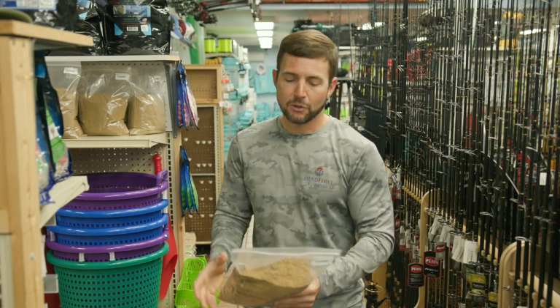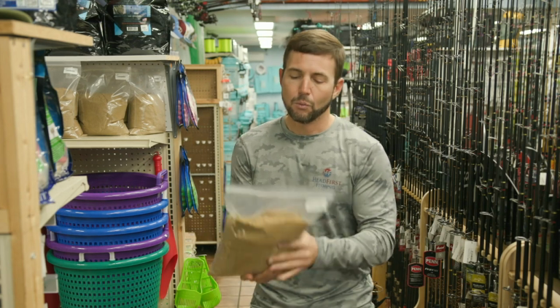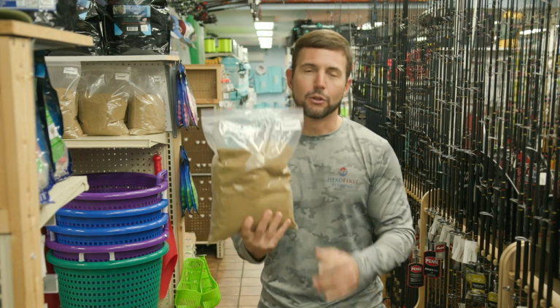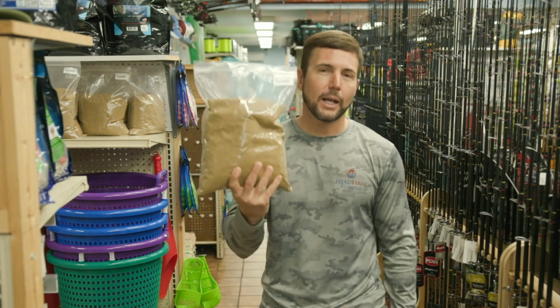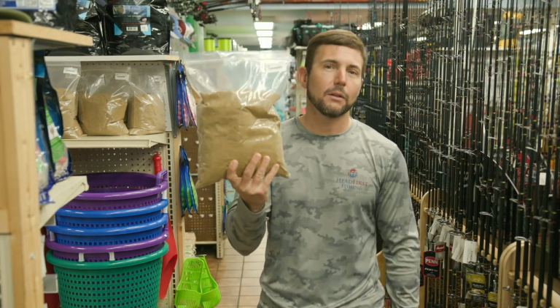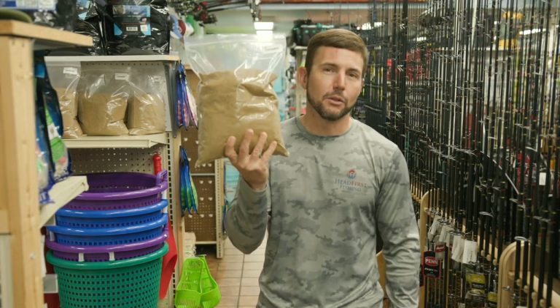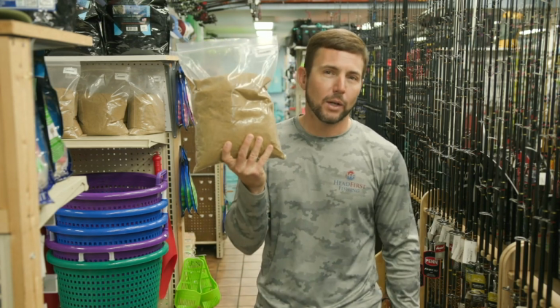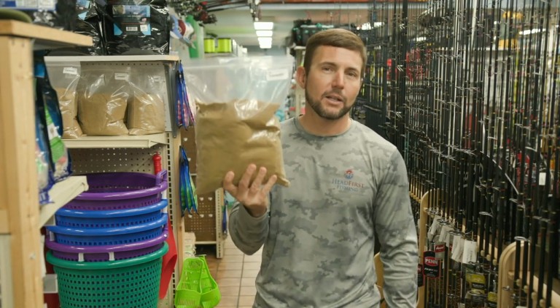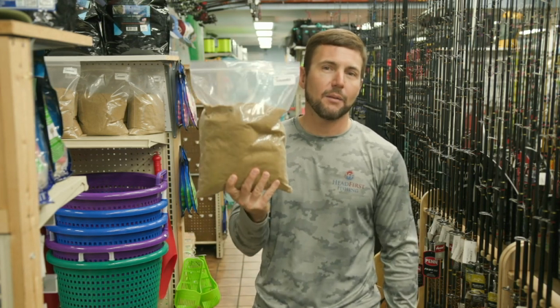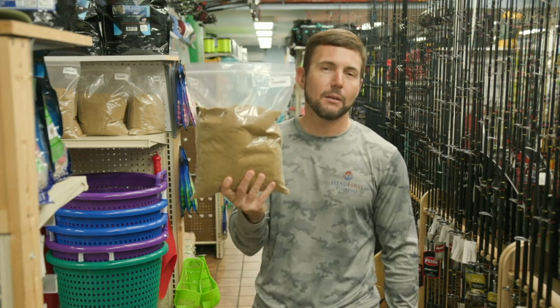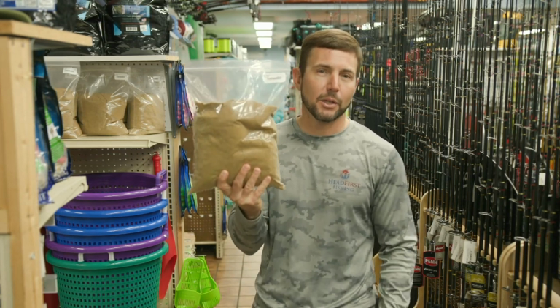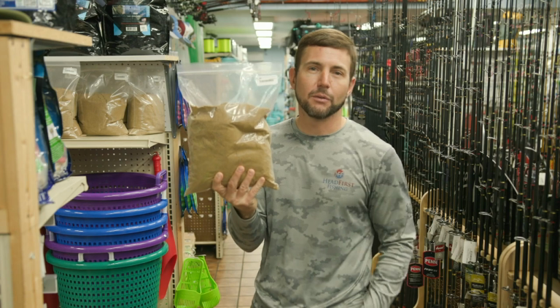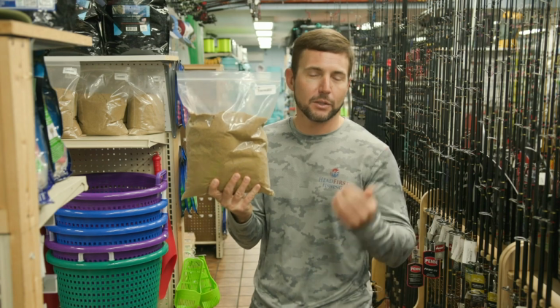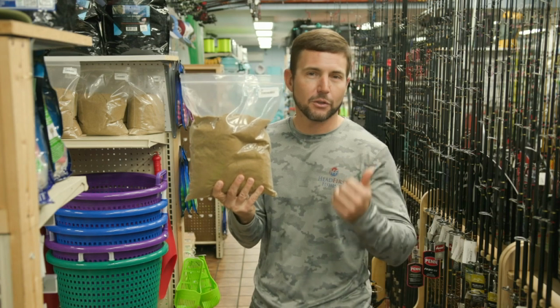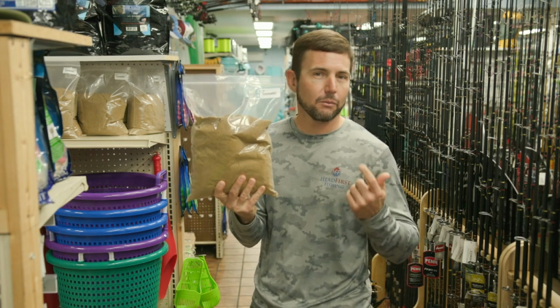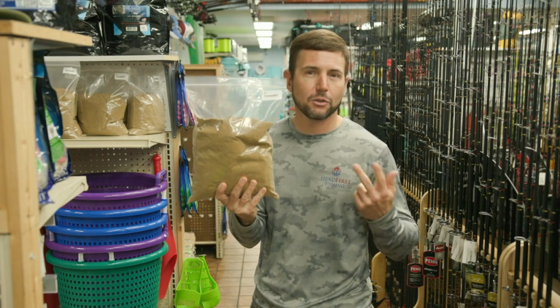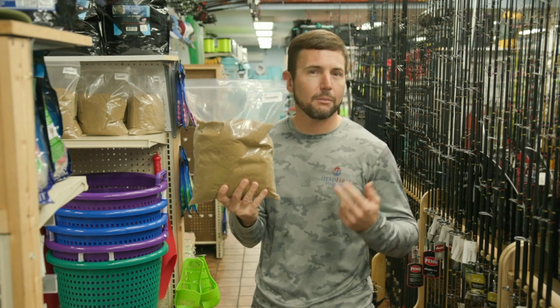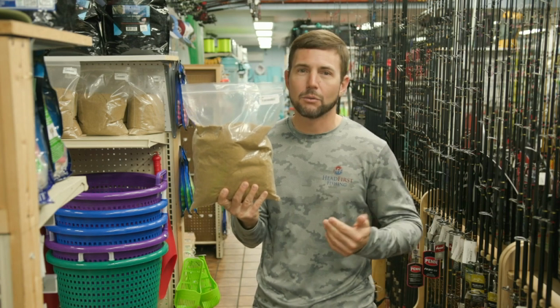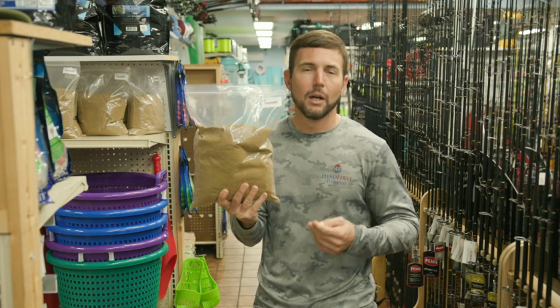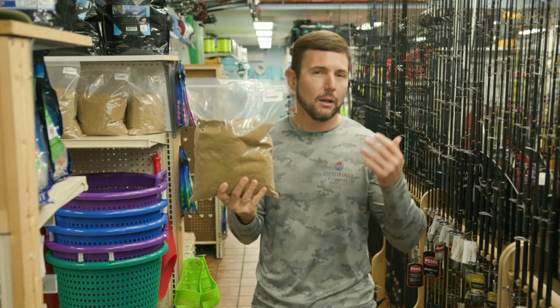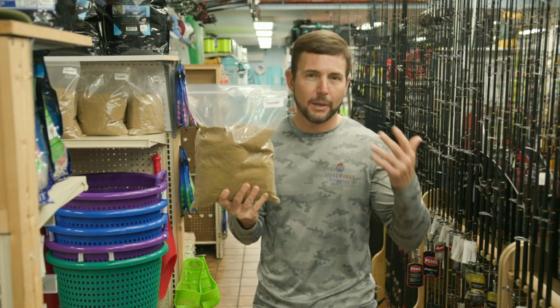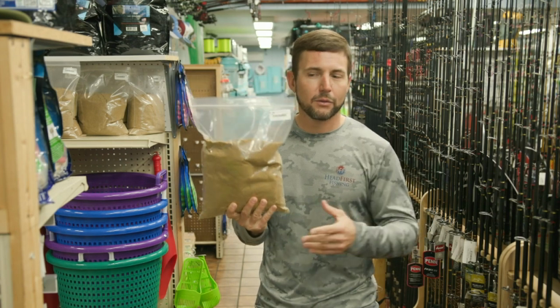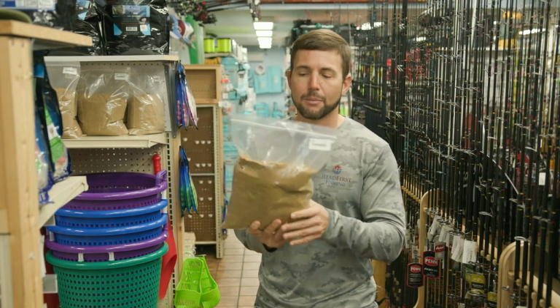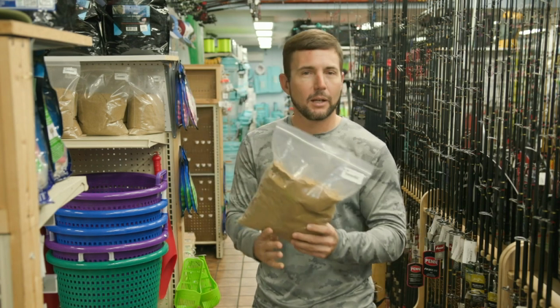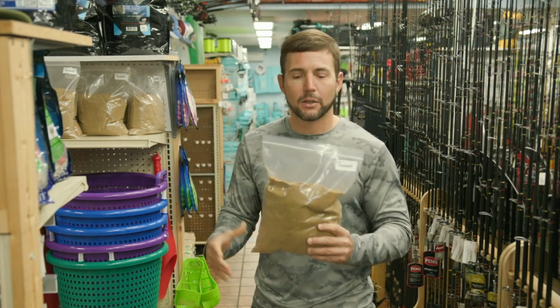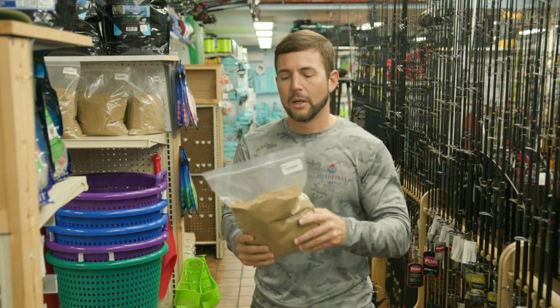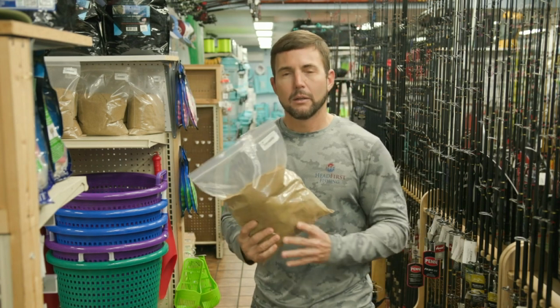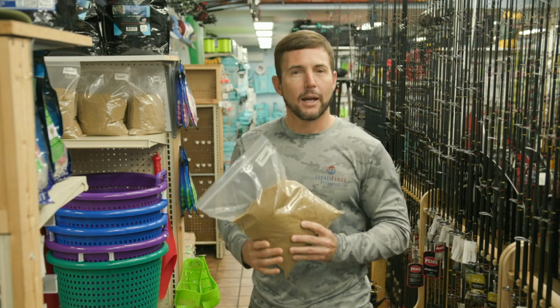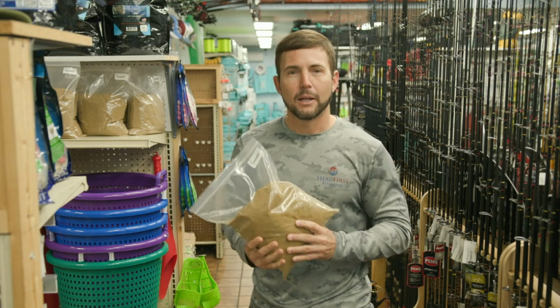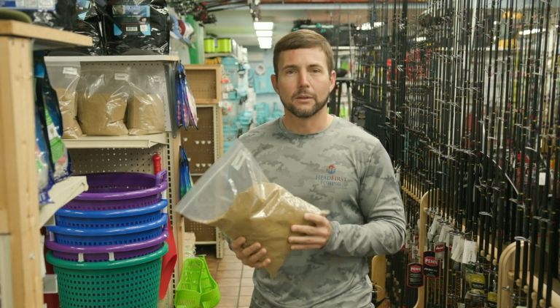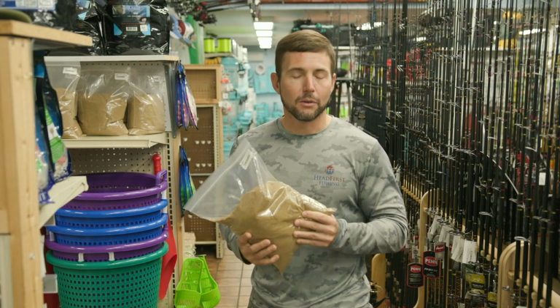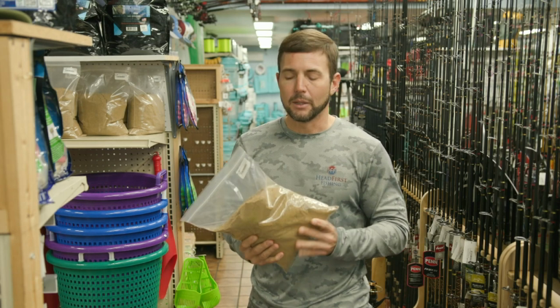When you're going out and you want to catch live bait, especially if you're fishing for snook, reds, trout, mackerel, mangrove snapper, or kingfish, that live bait is hard to beat.